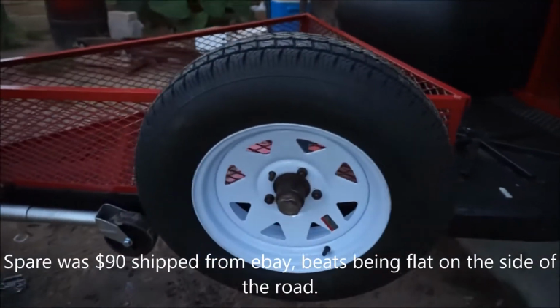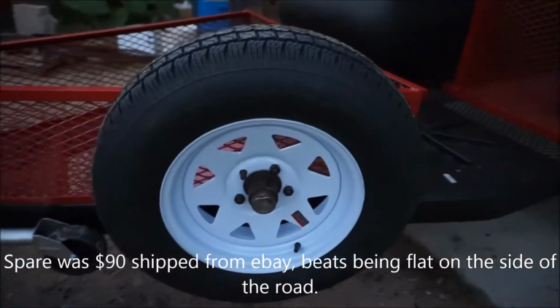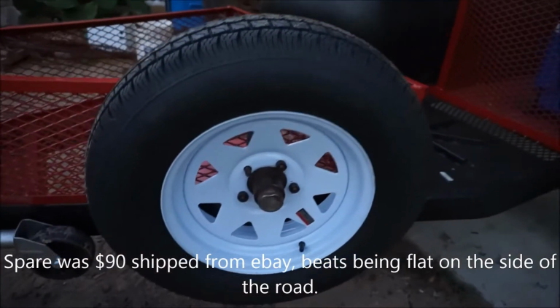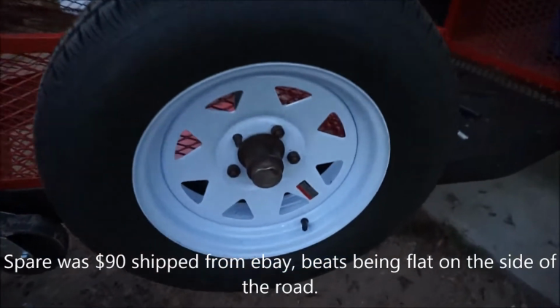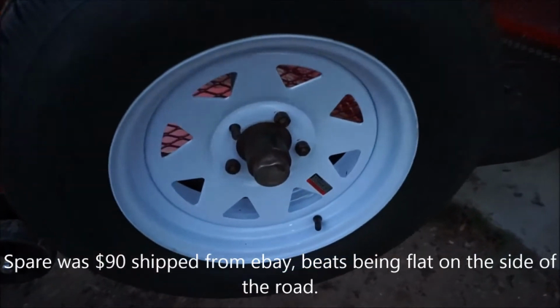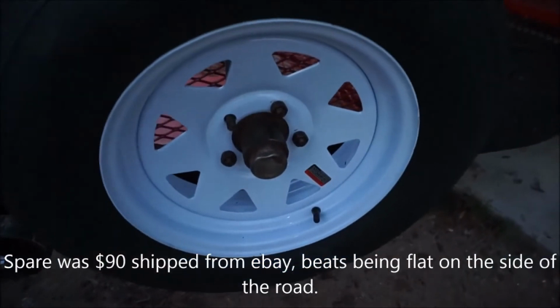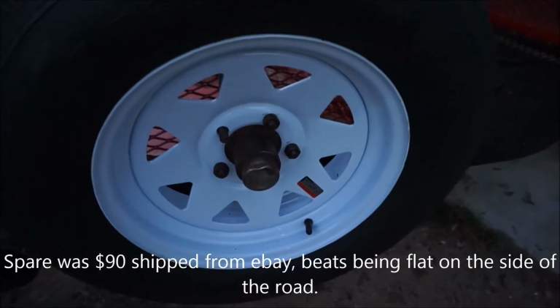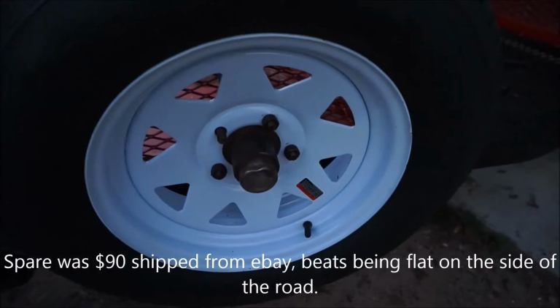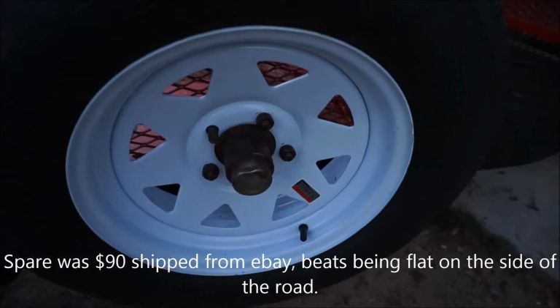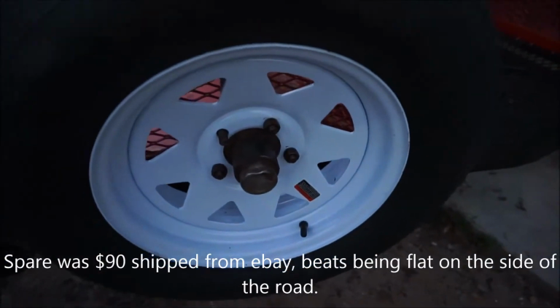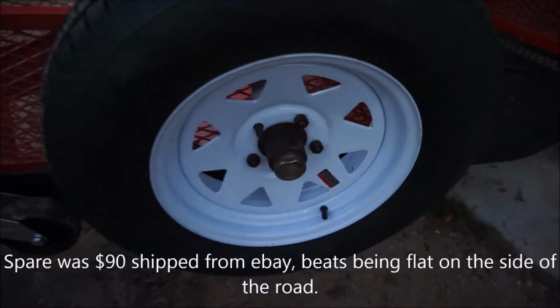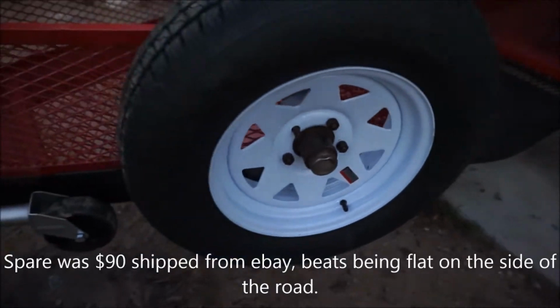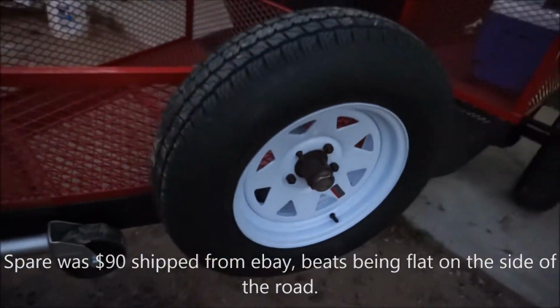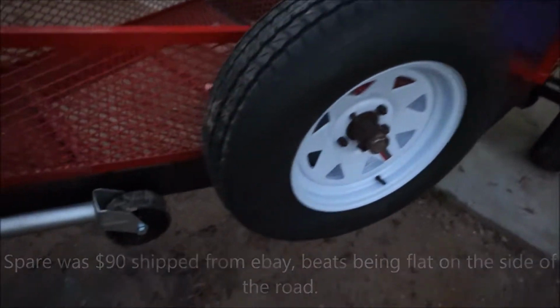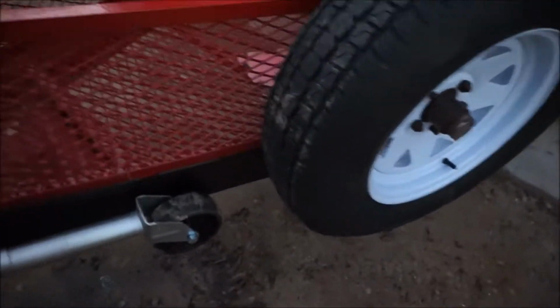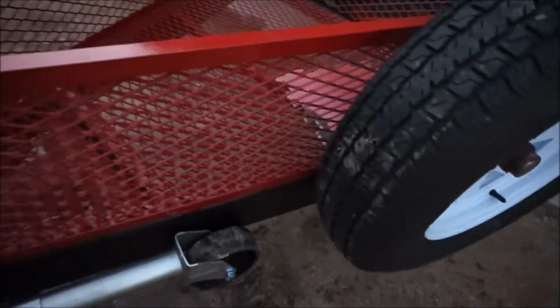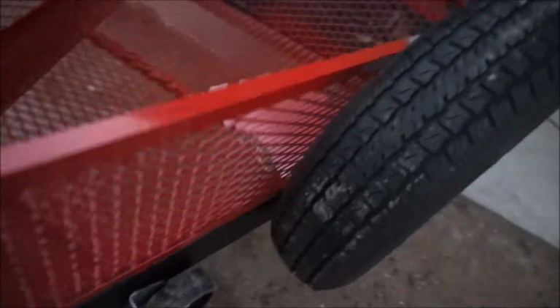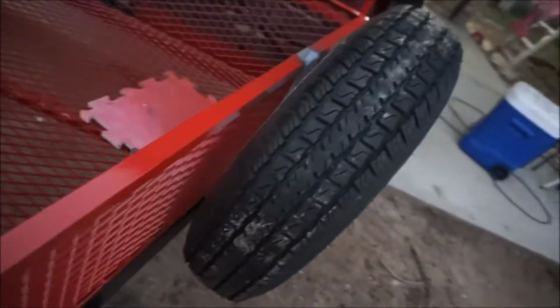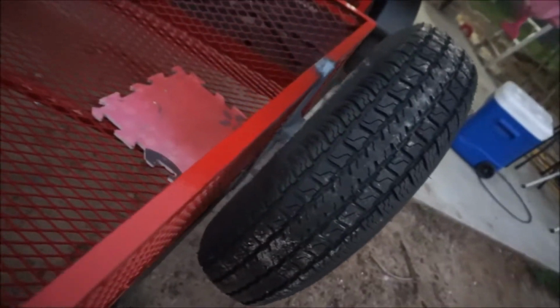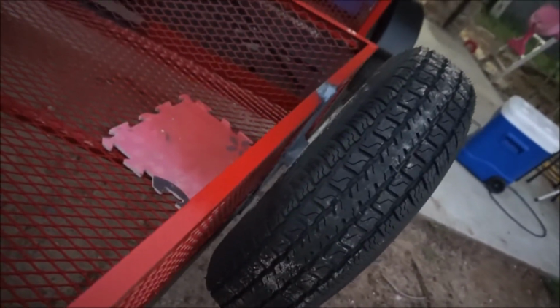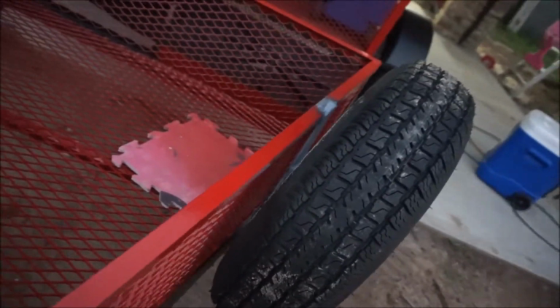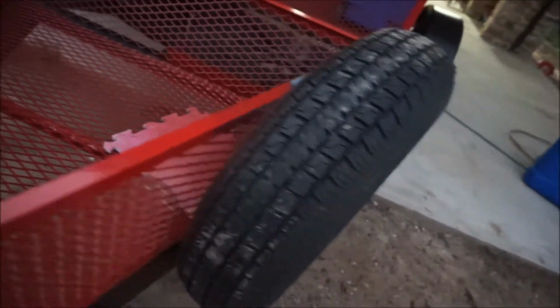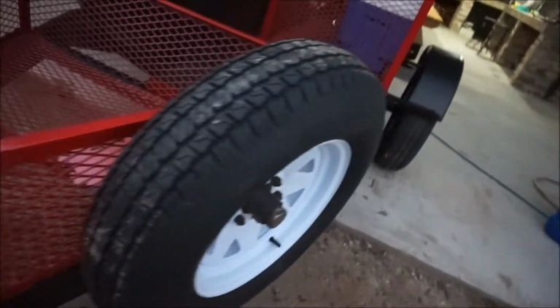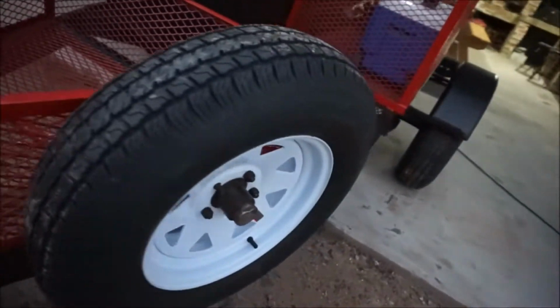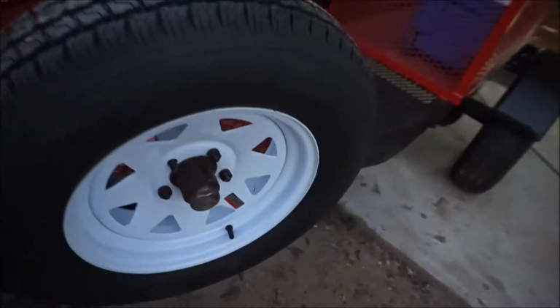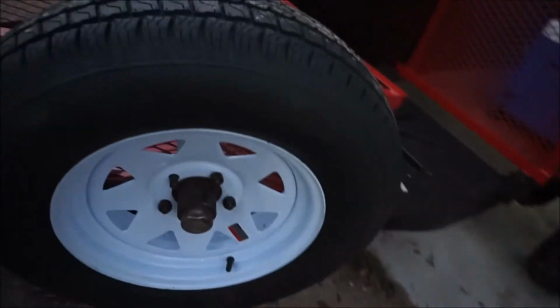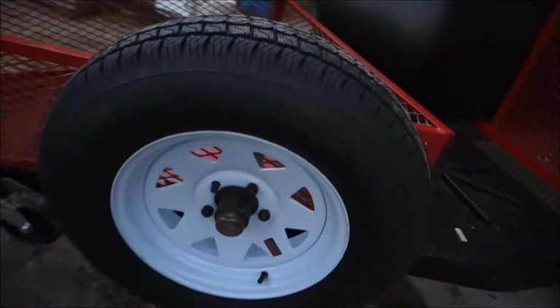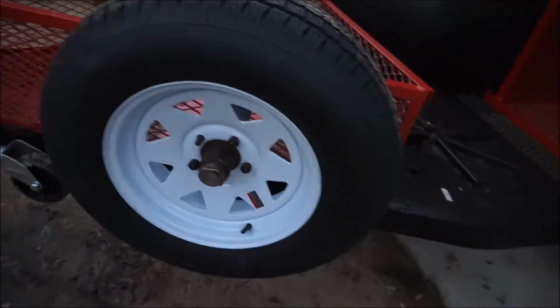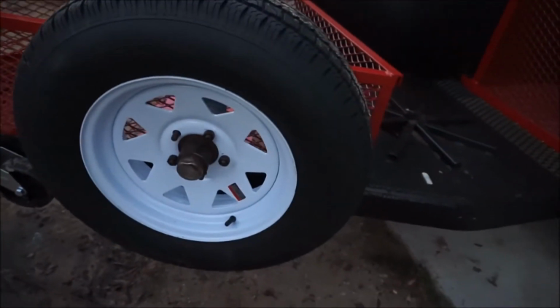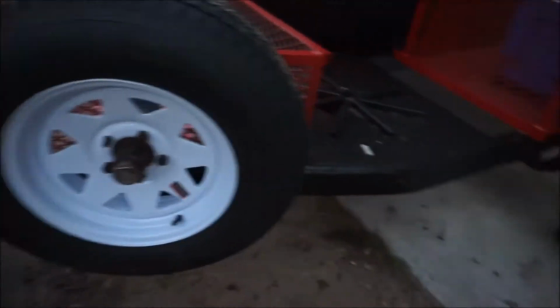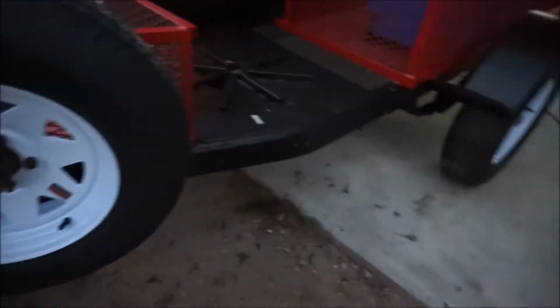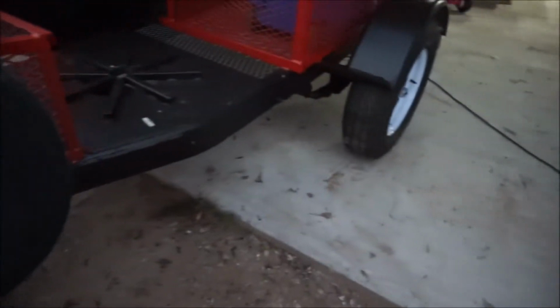There's the mount. I went ahead and put three lug nuts on it — that should be pretty good. All right guys.